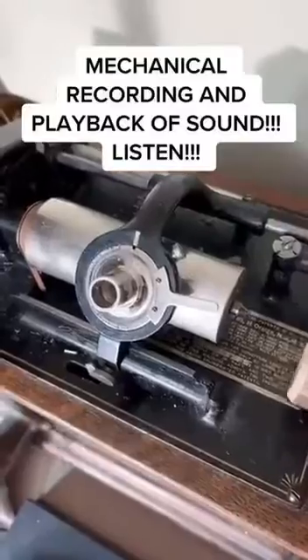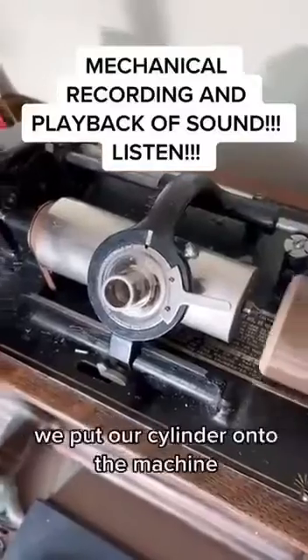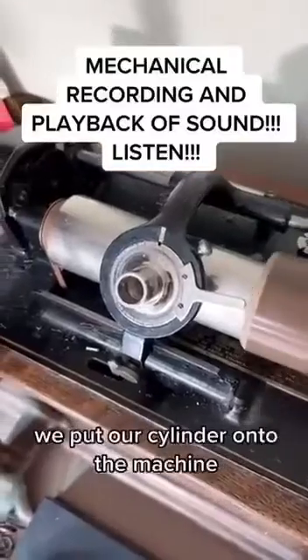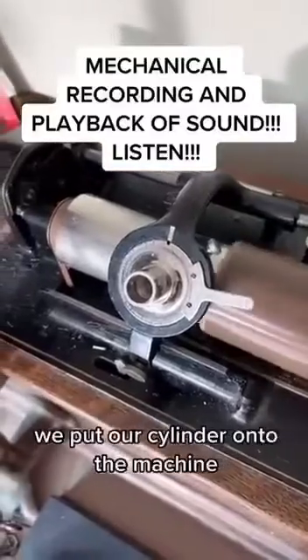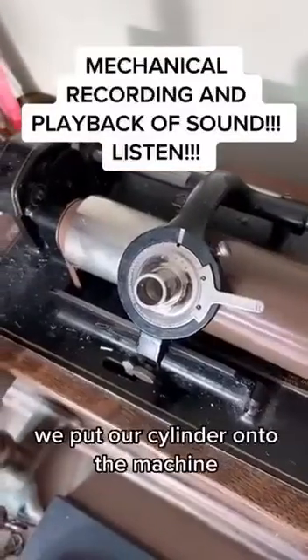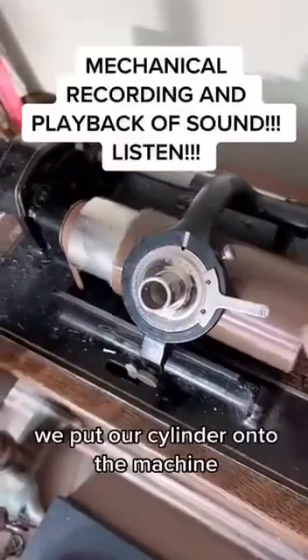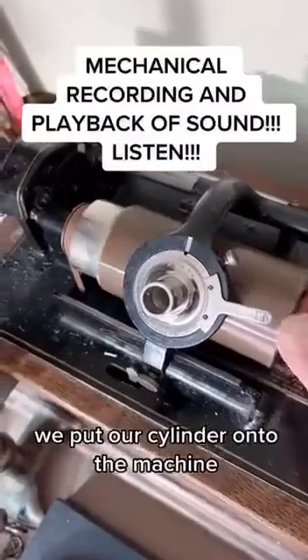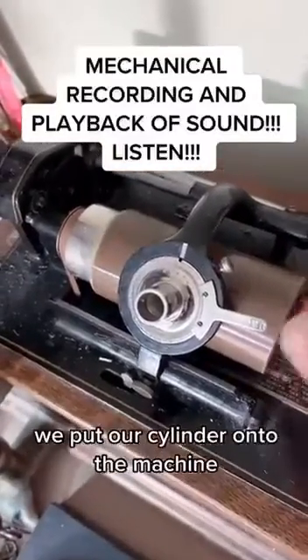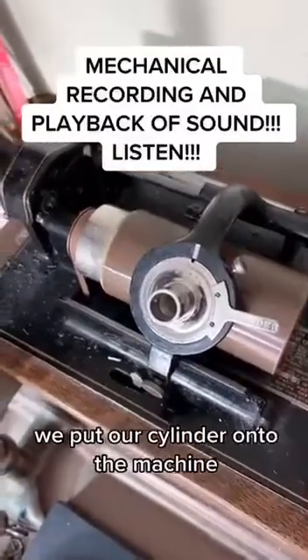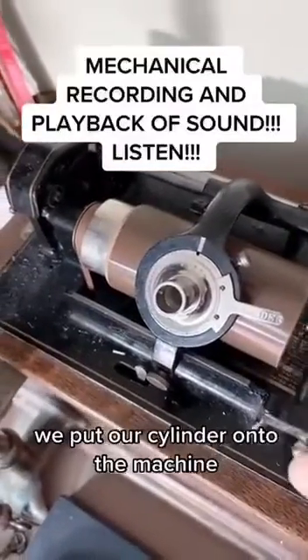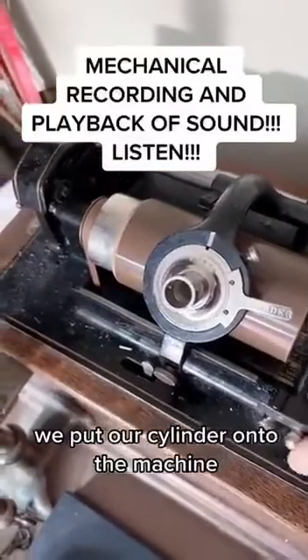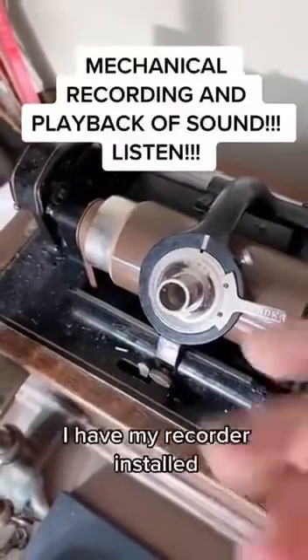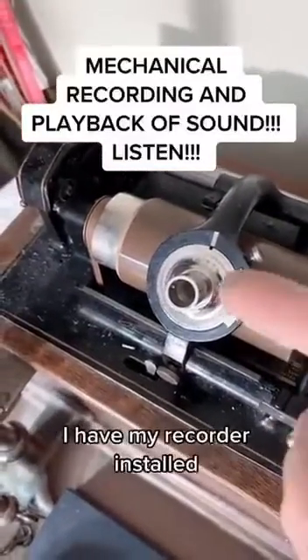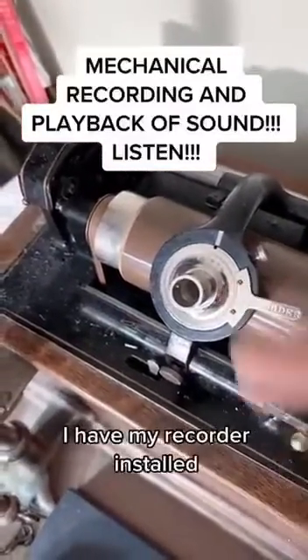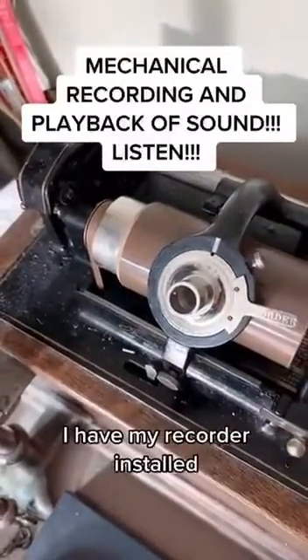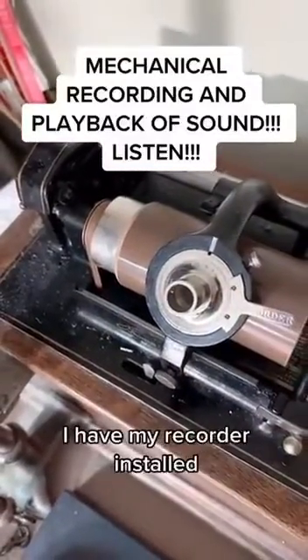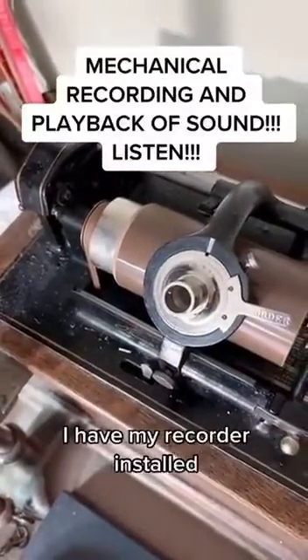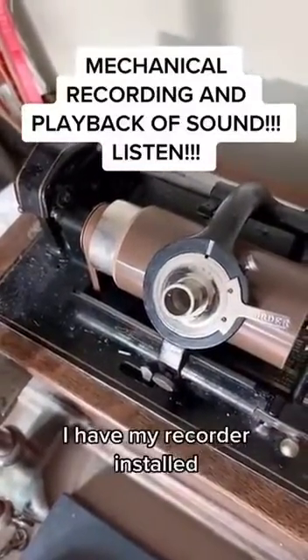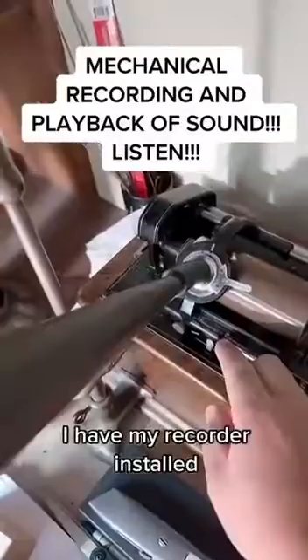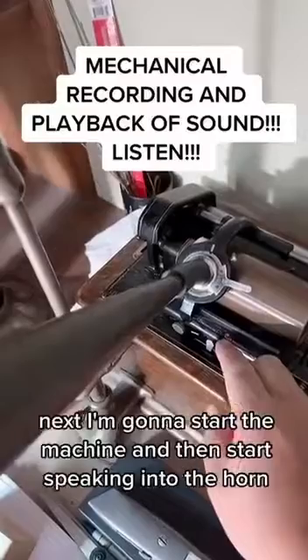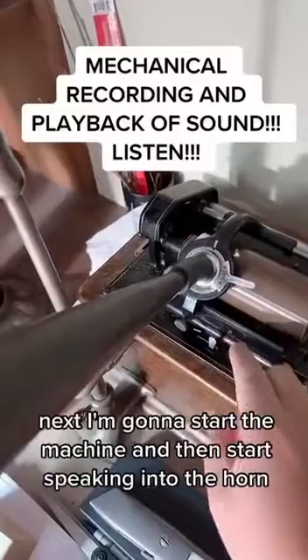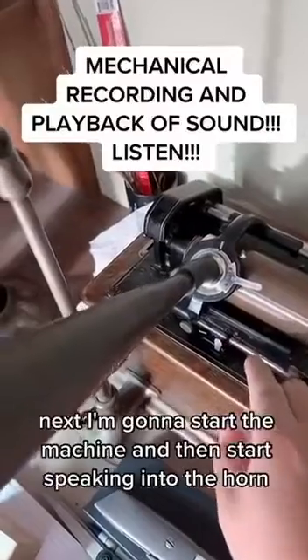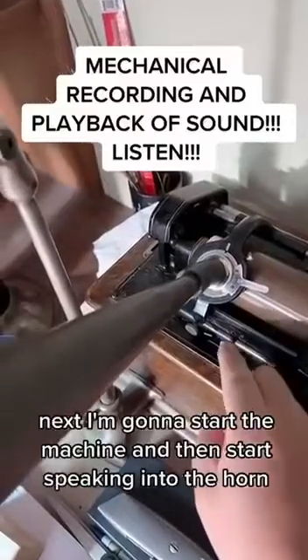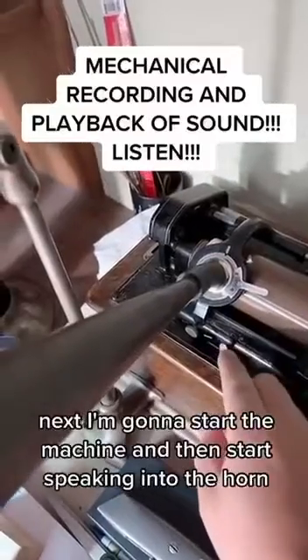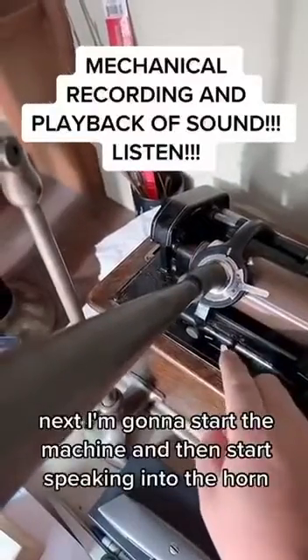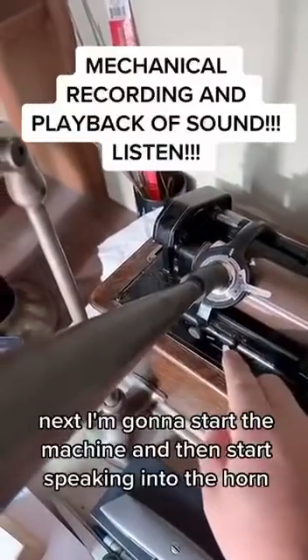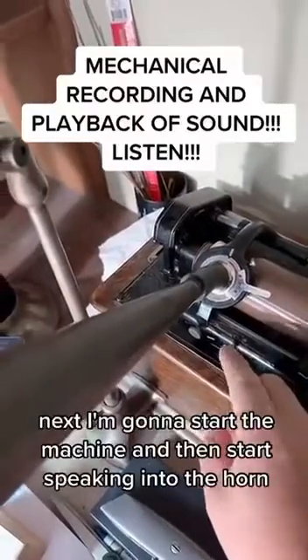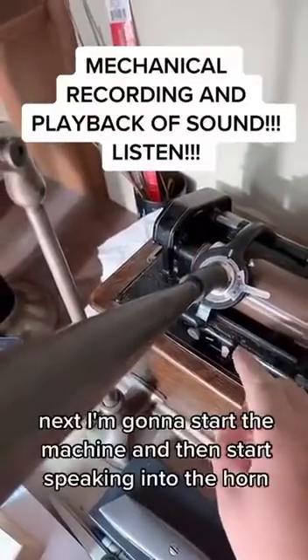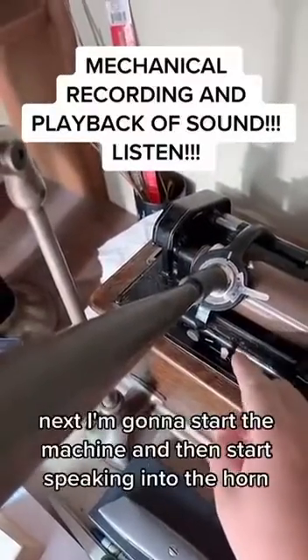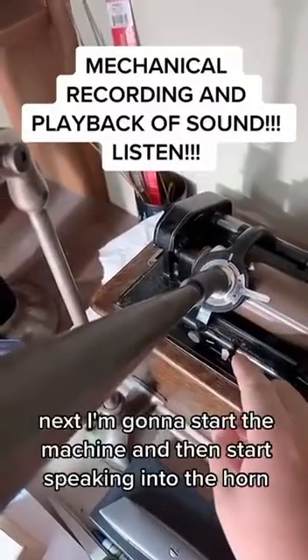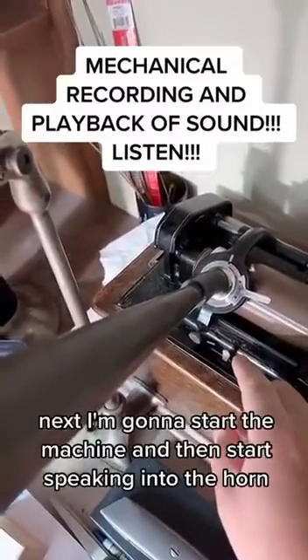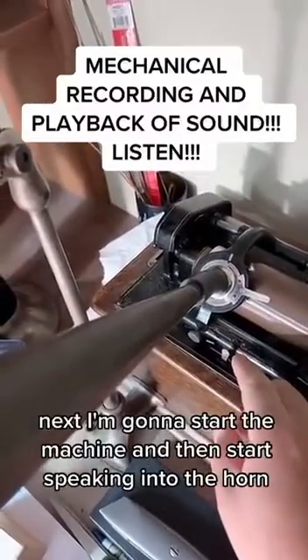We put our cylinder onto the machine. I have my recorder installed. Next I'm going to start the machine and then start speaking into the horn.